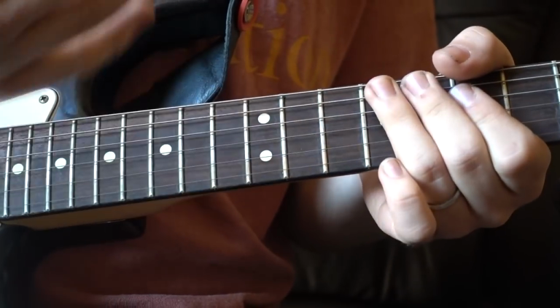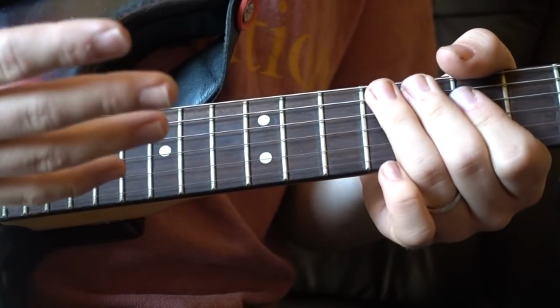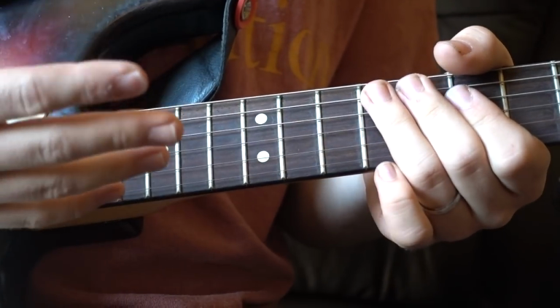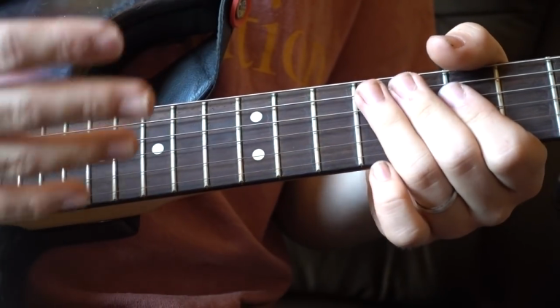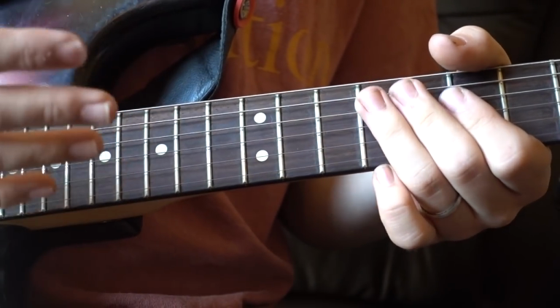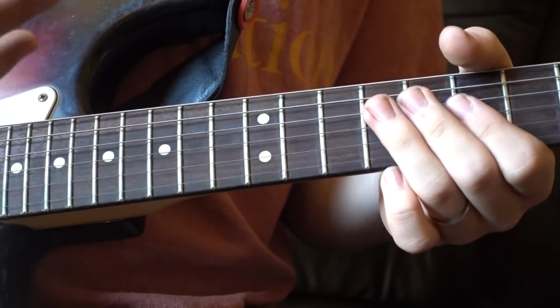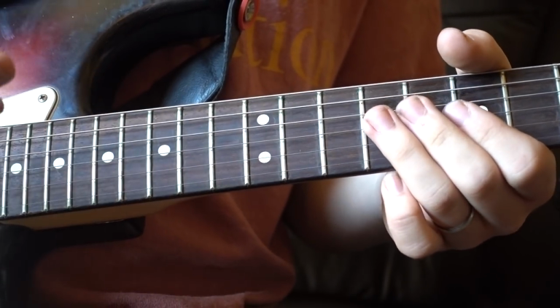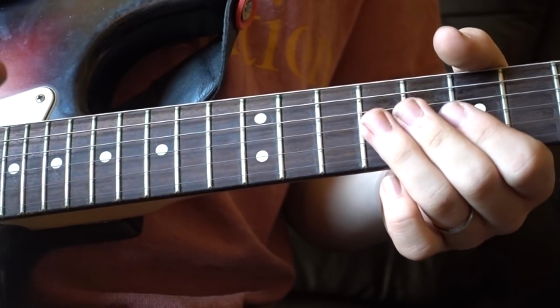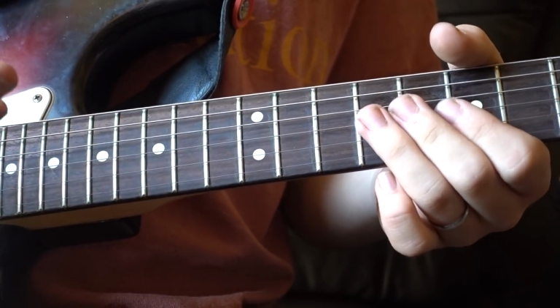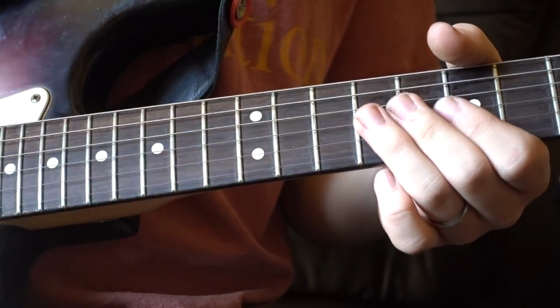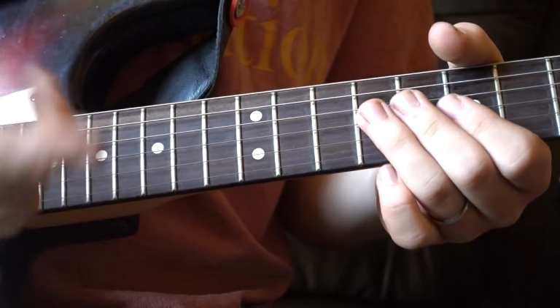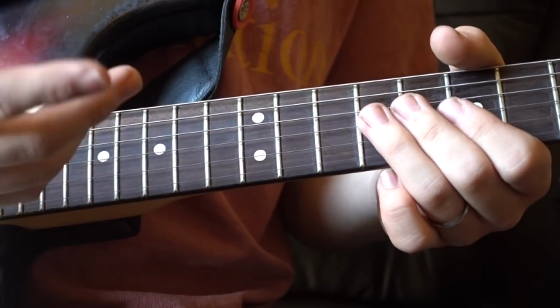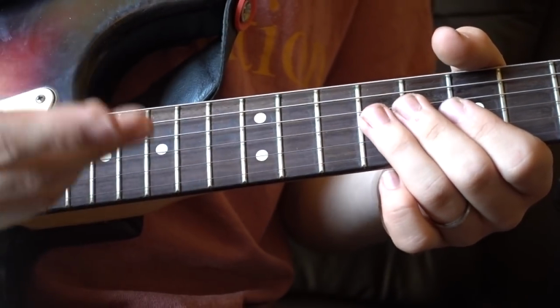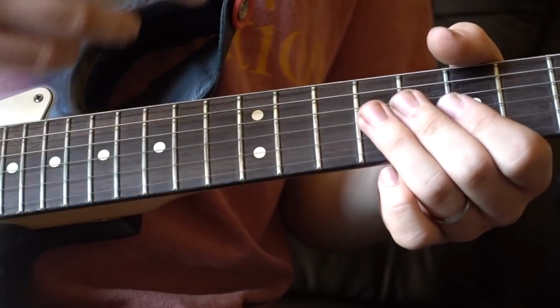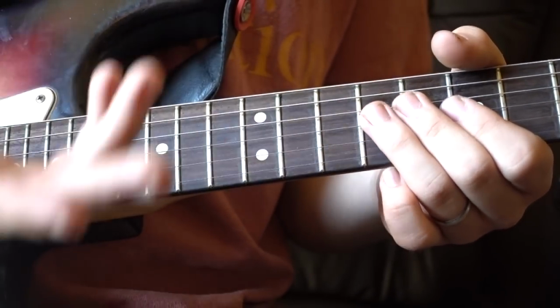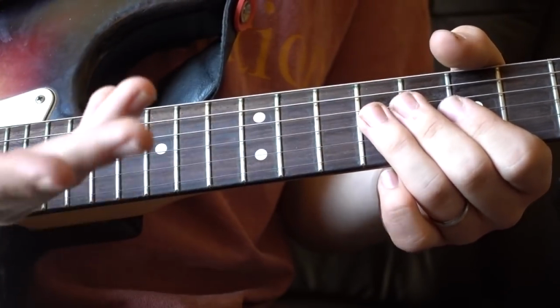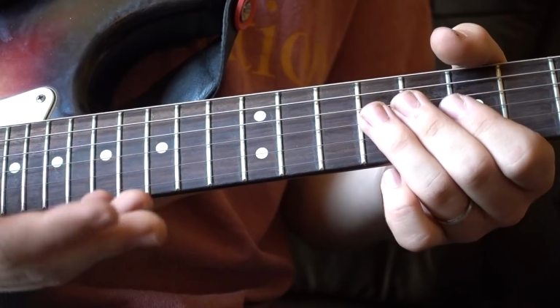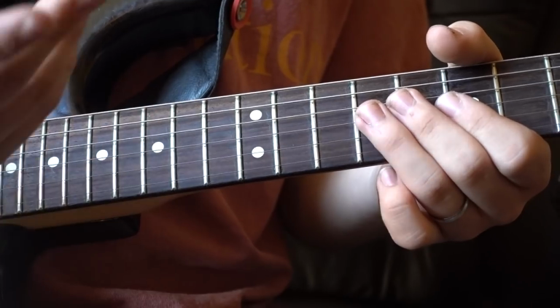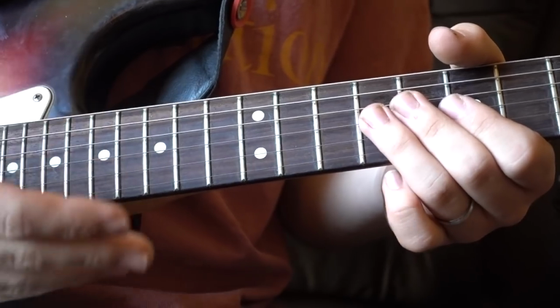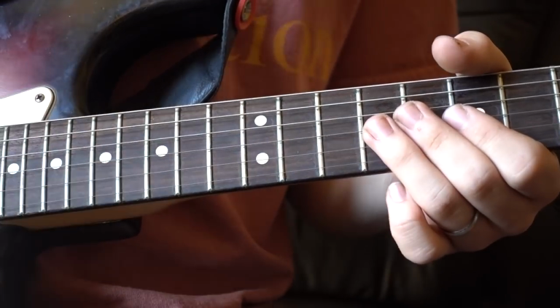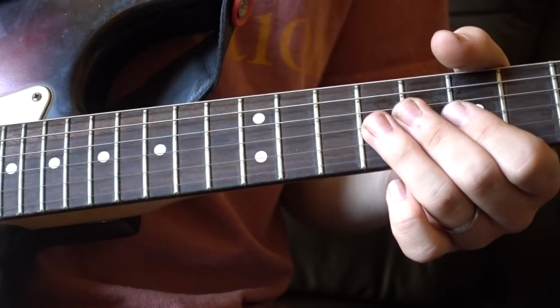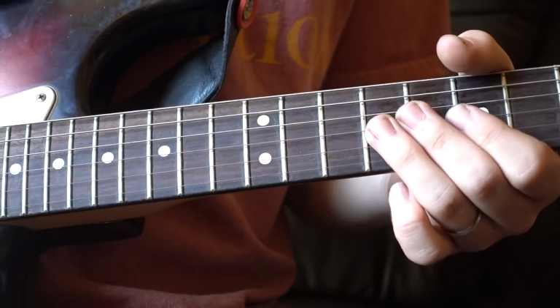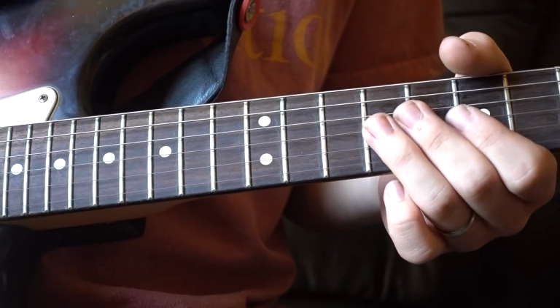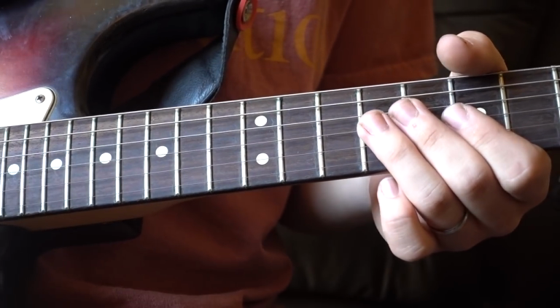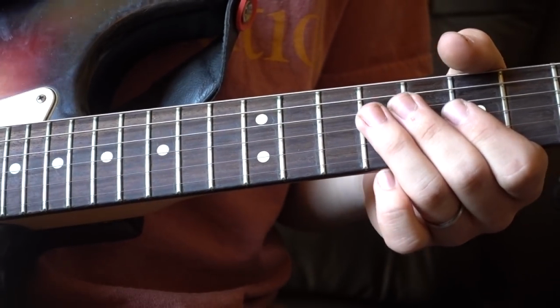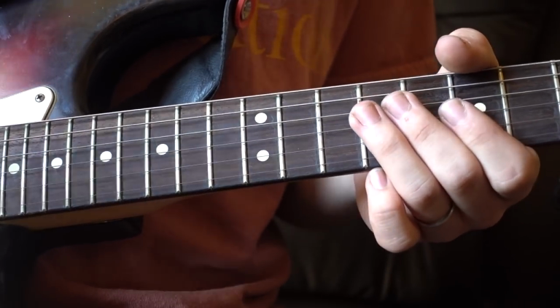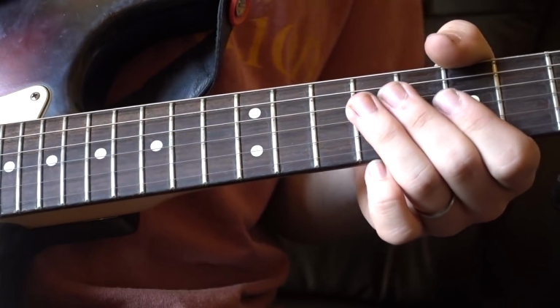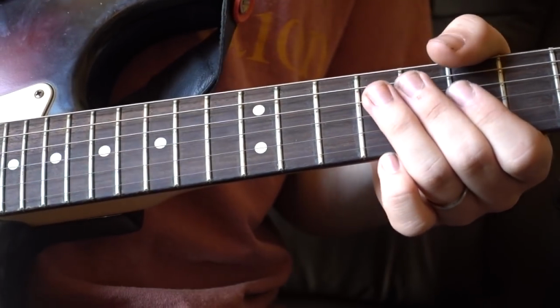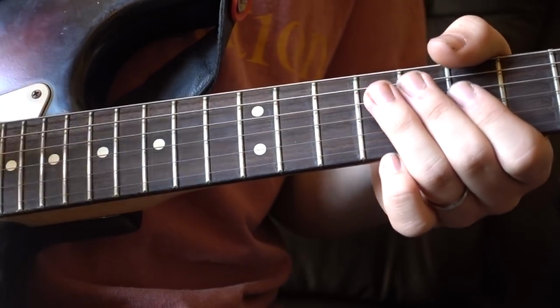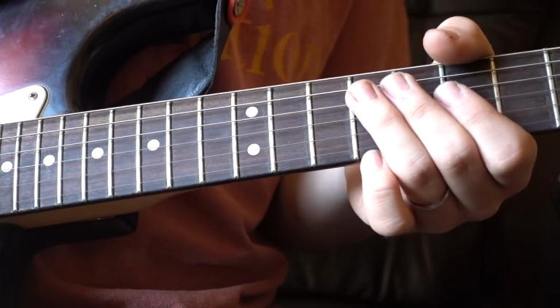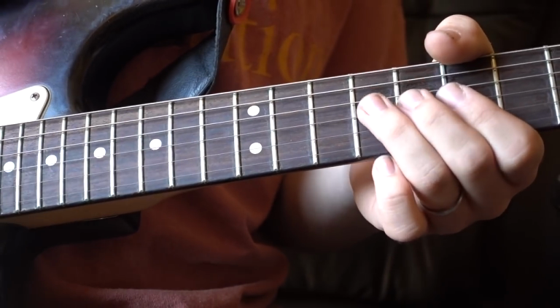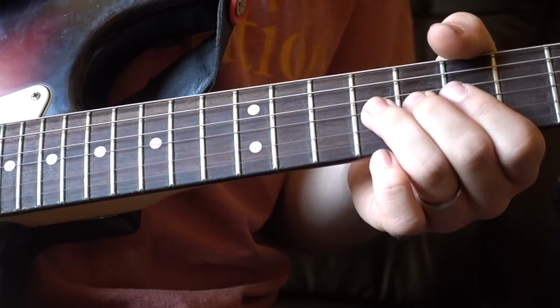In regard to tapping, whichever finger works for you — I'm using my index finger, you can use your second finger, you can use your nose if you want — it doesn't really matter, as long as it gets tapped.